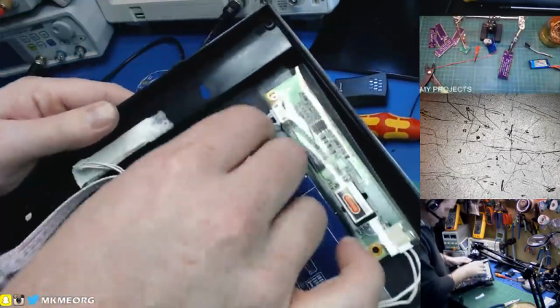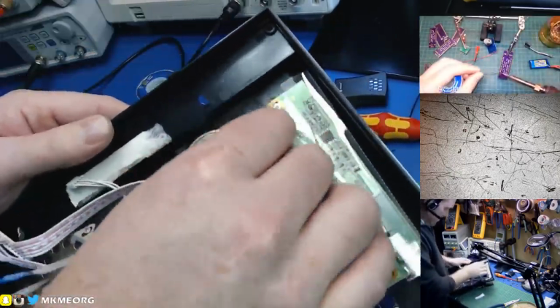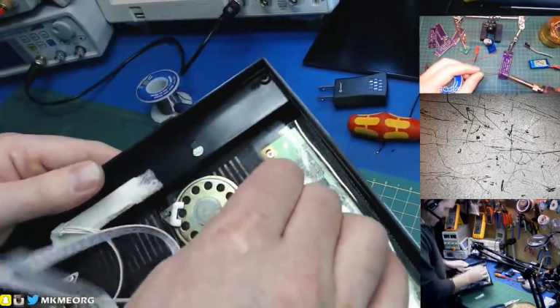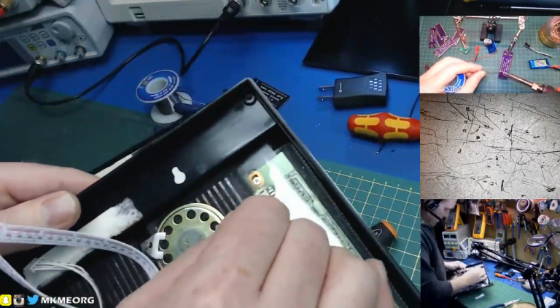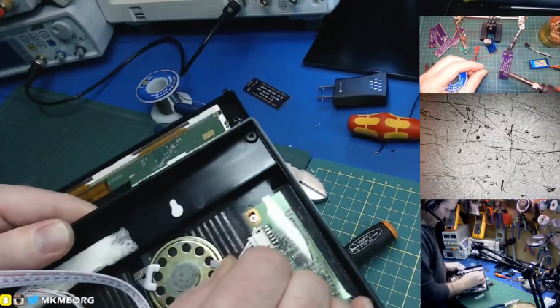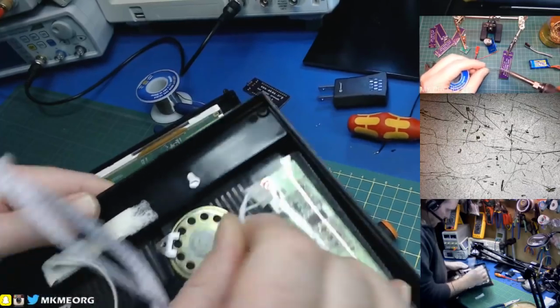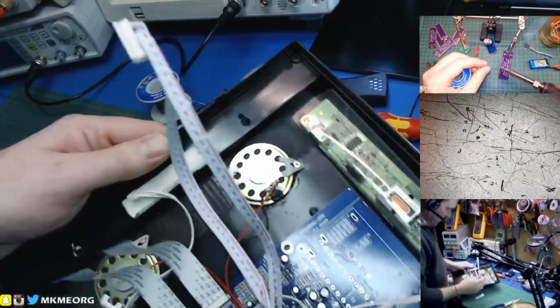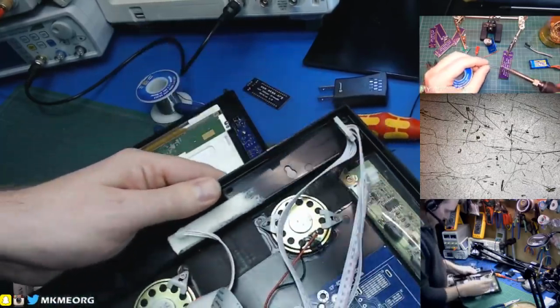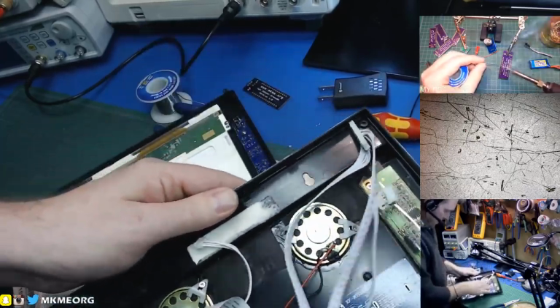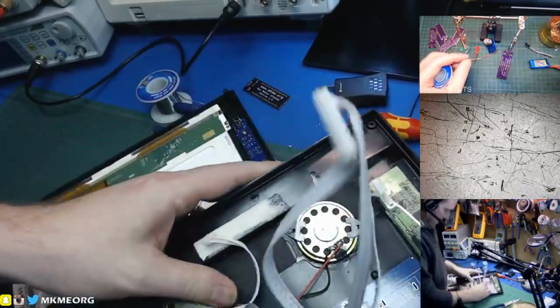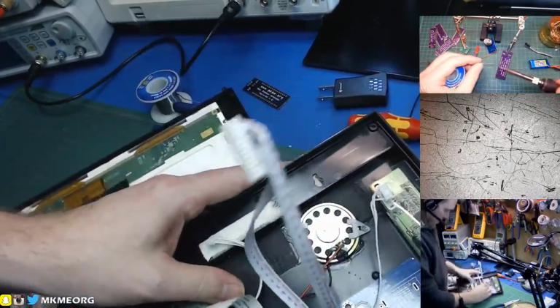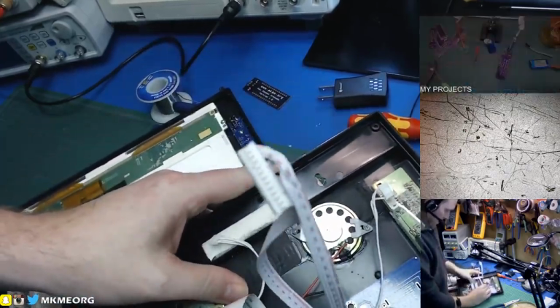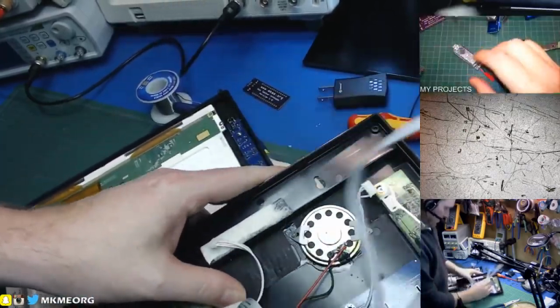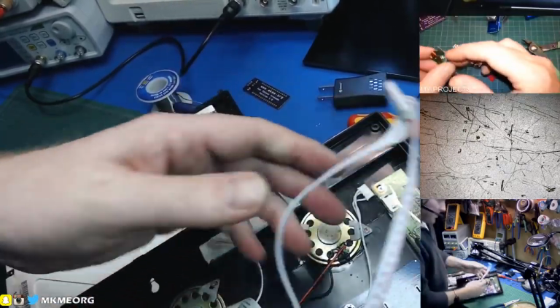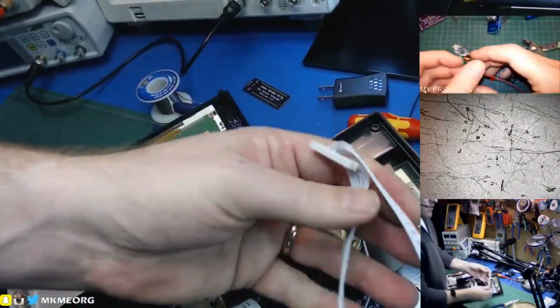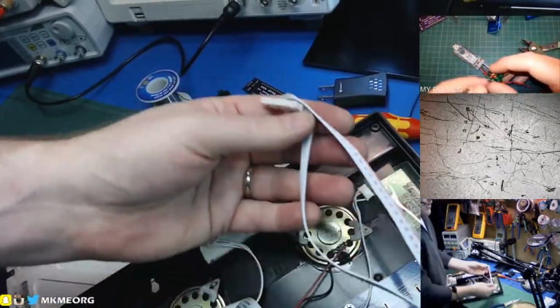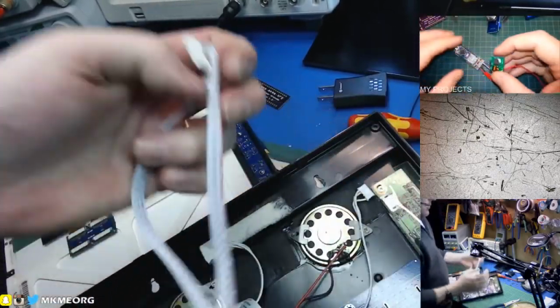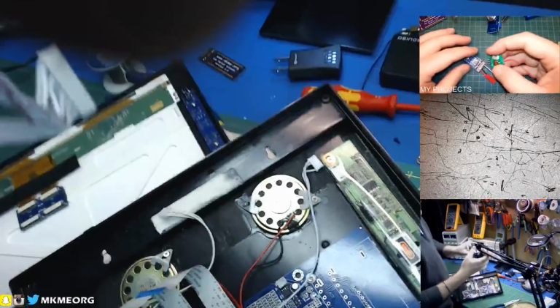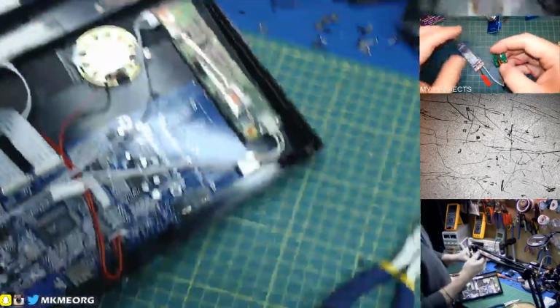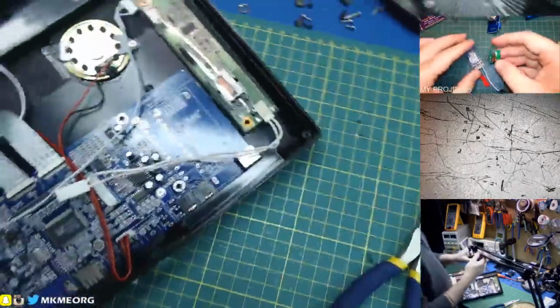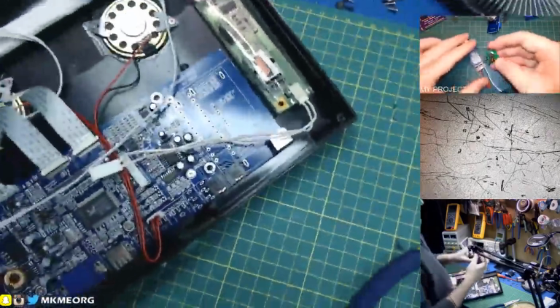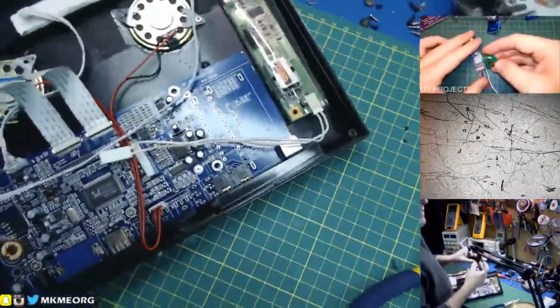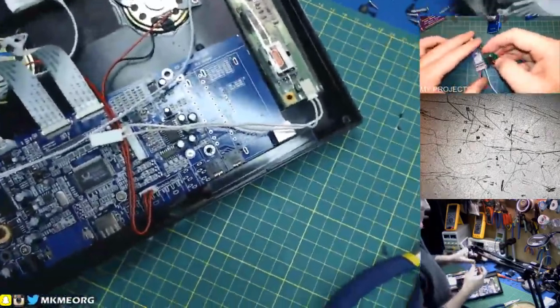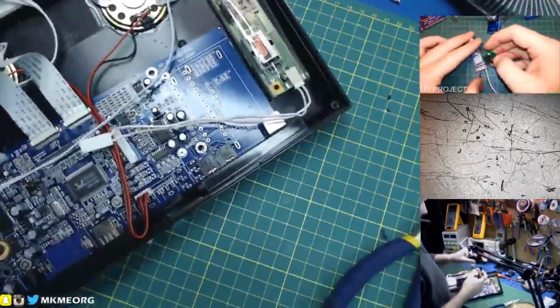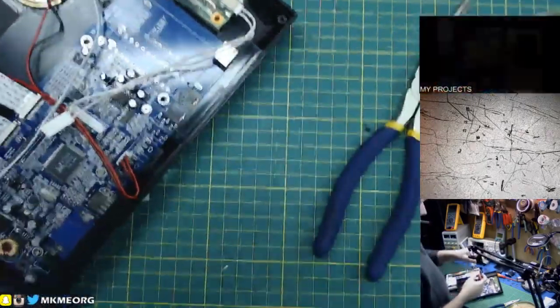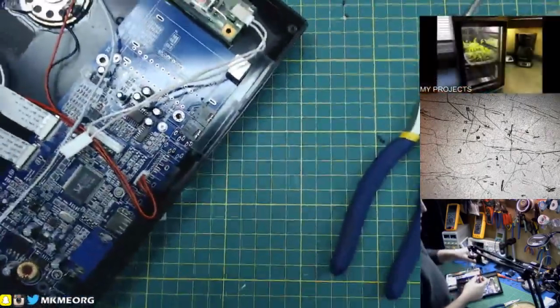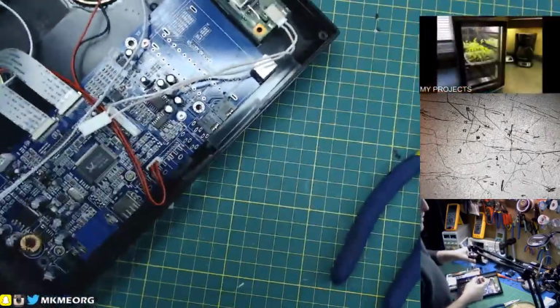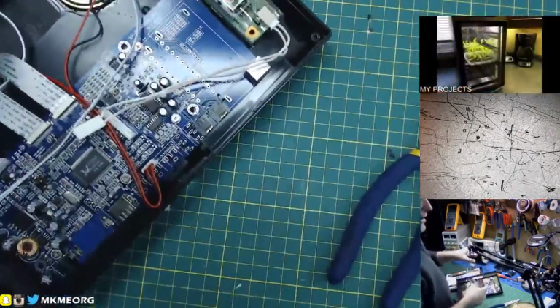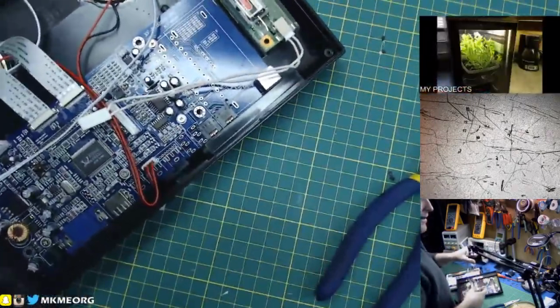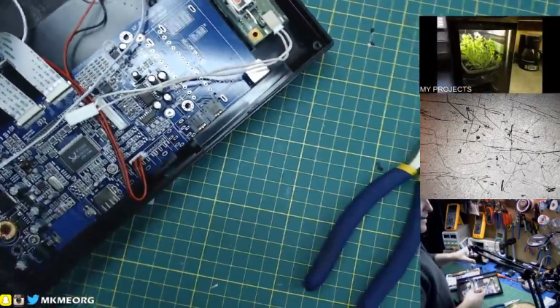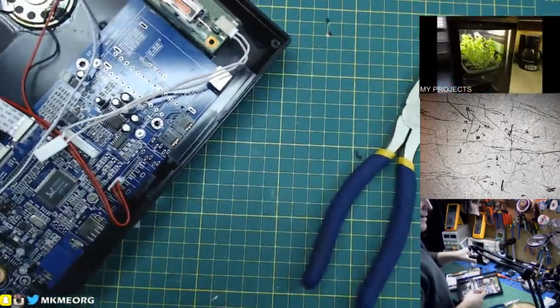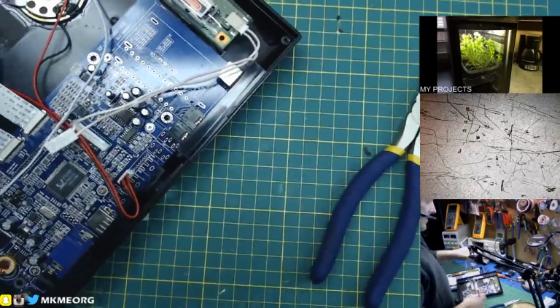We could recover that and use it perhaps, but I suspect there's a problem in here. So I don't think we'll bother.